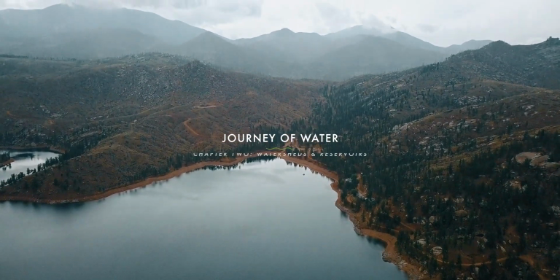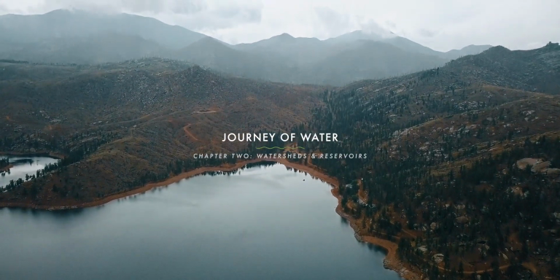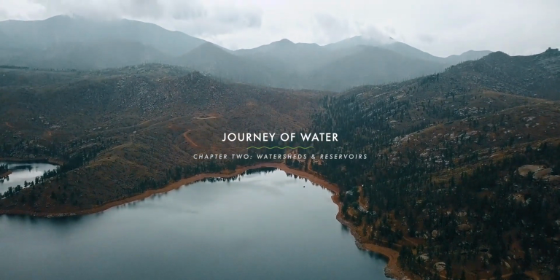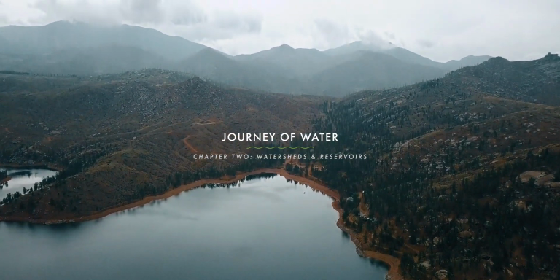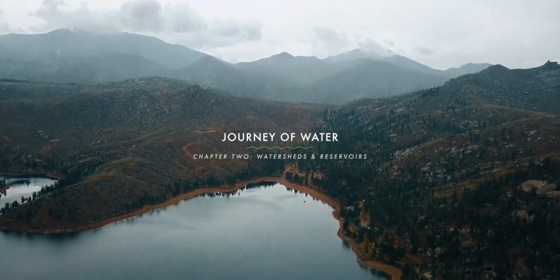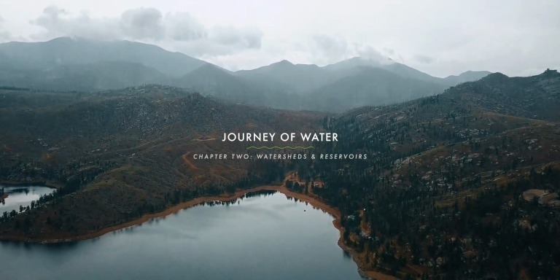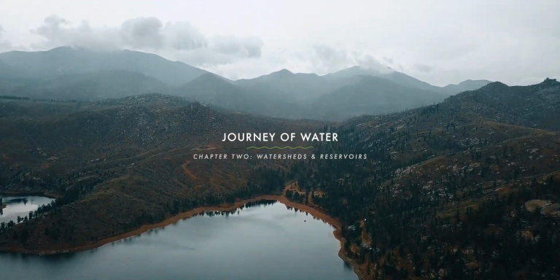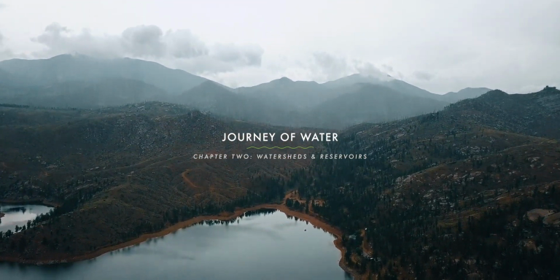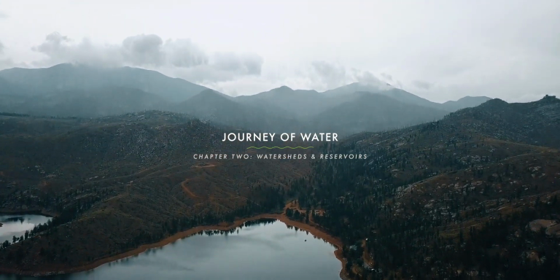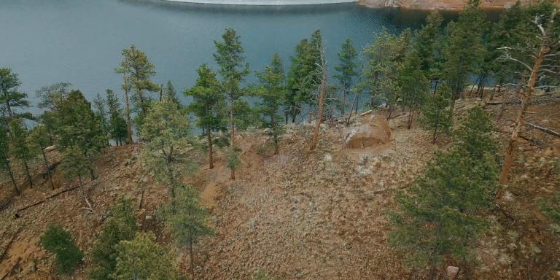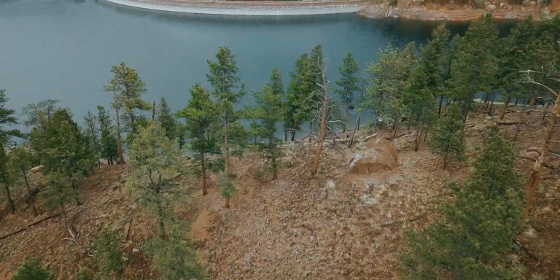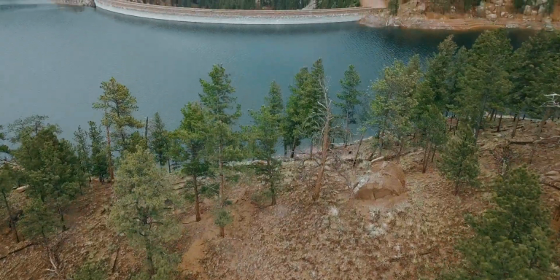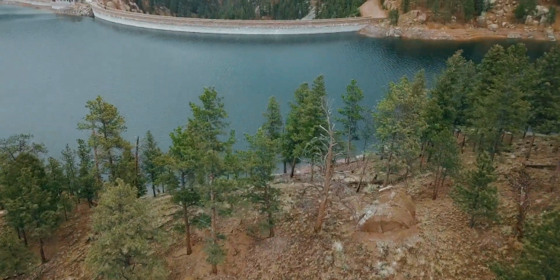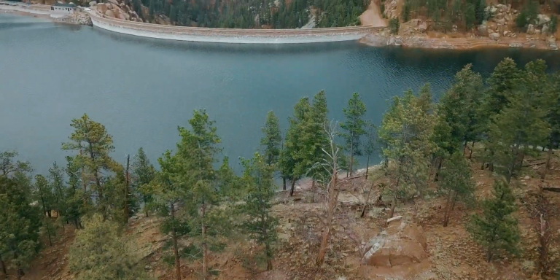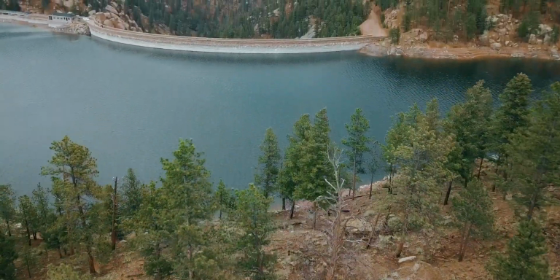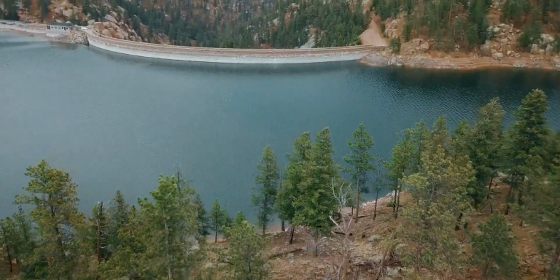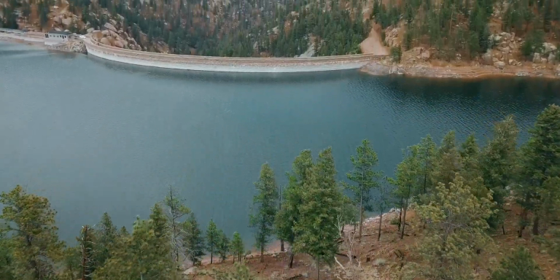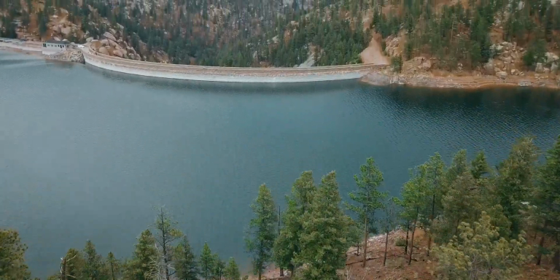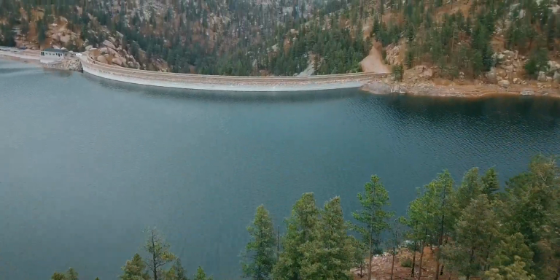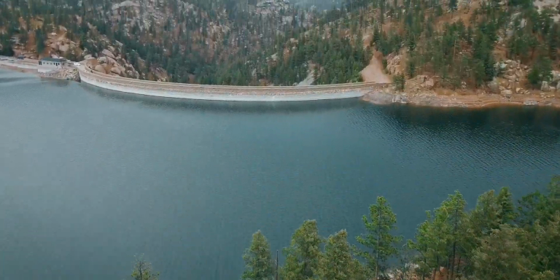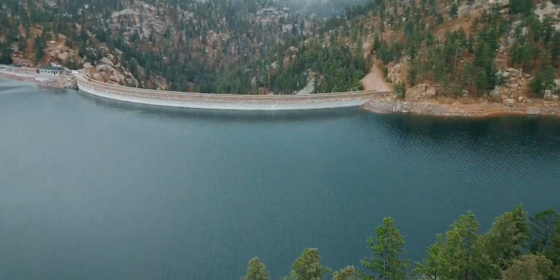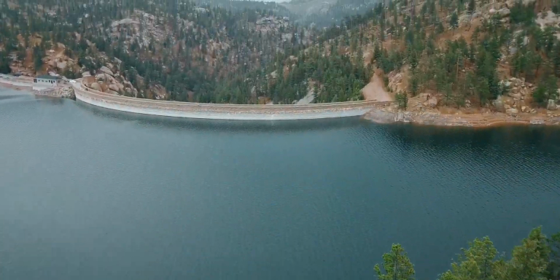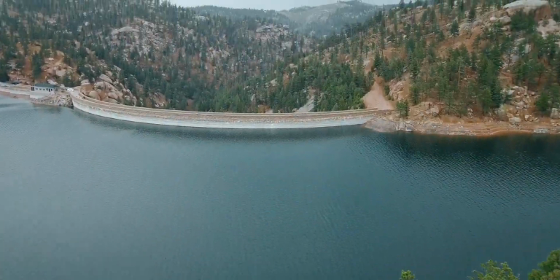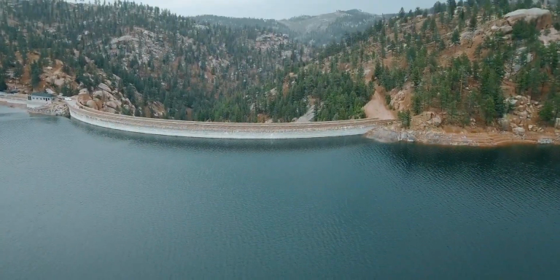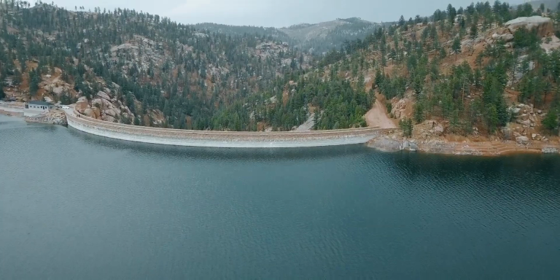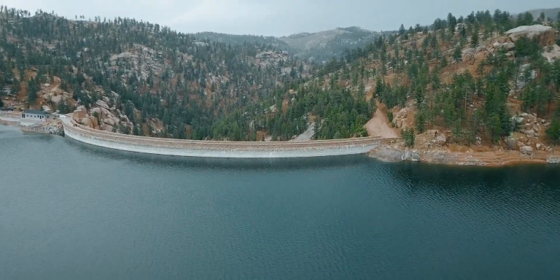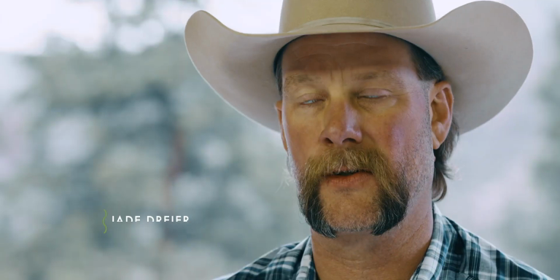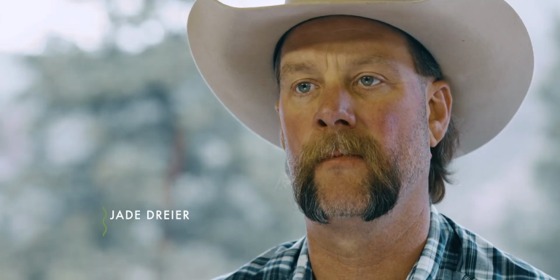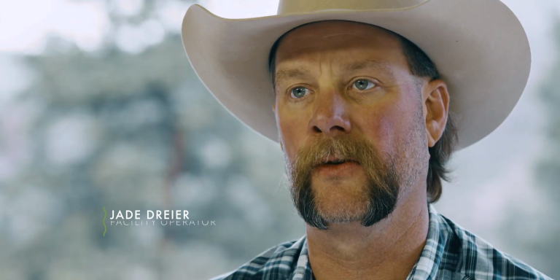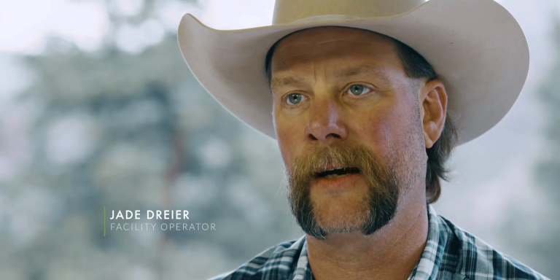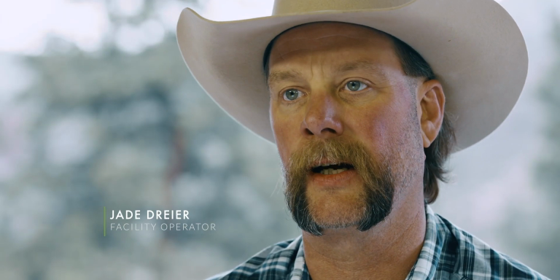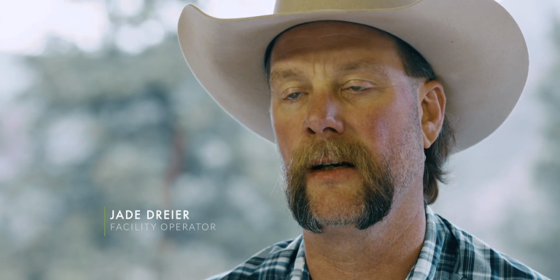Cheeseman Reservoir — we're located halfway between Conifer and Woodland Park. They were surveying in 1898 and then started building the dam in 1900.